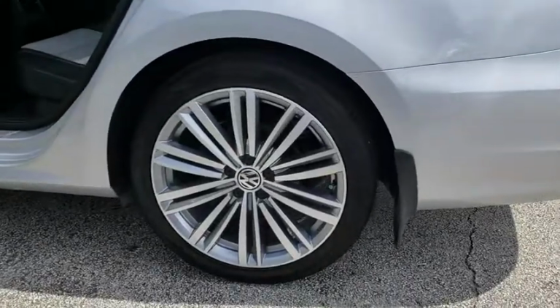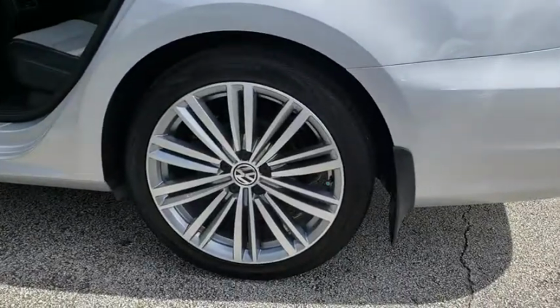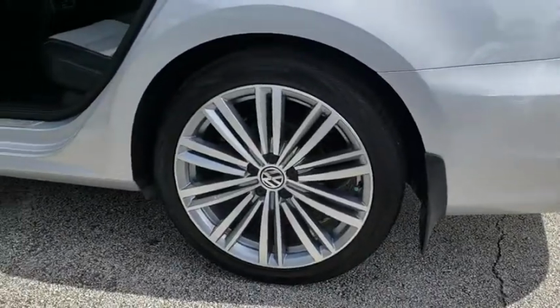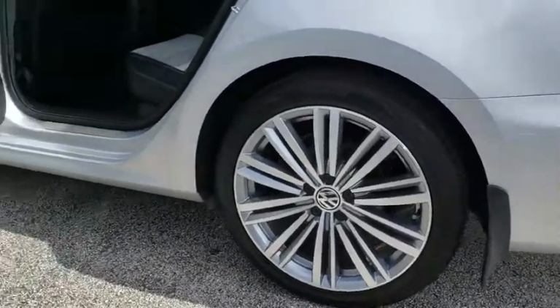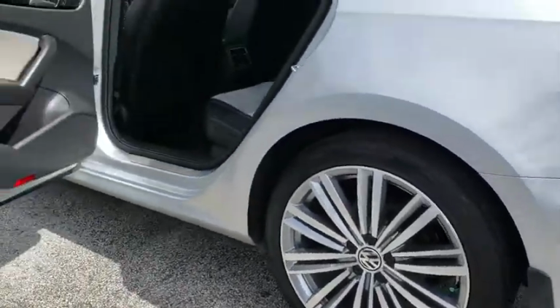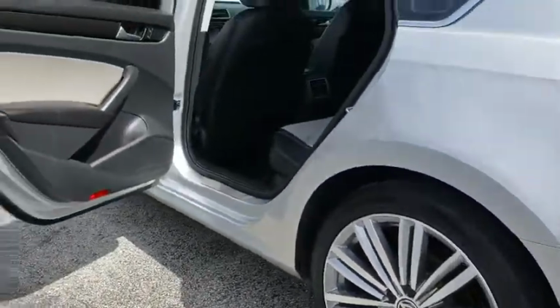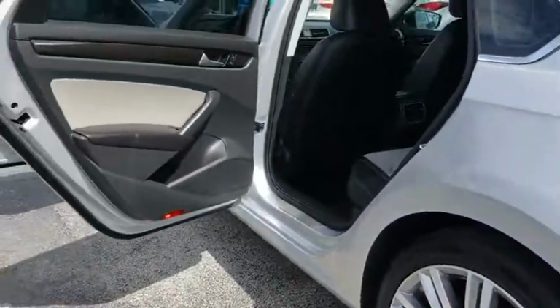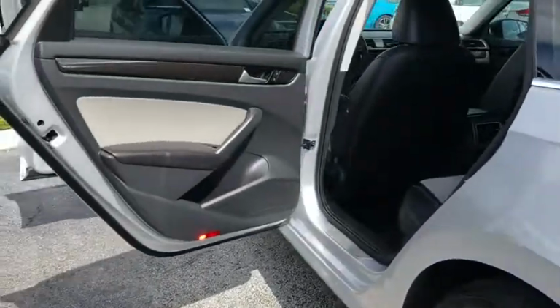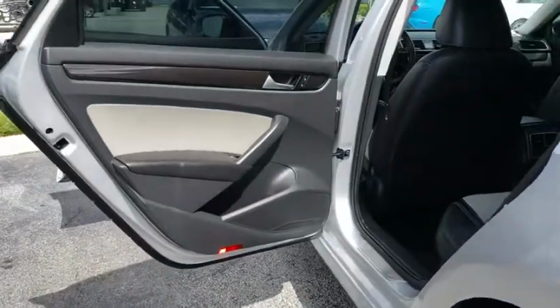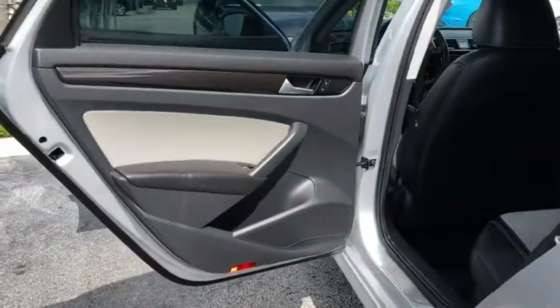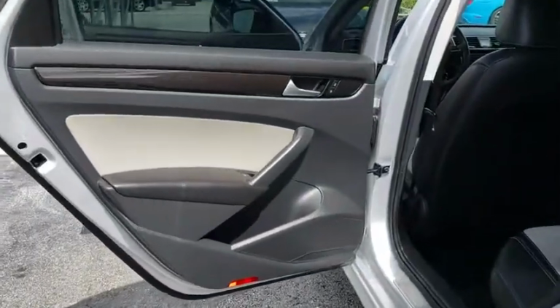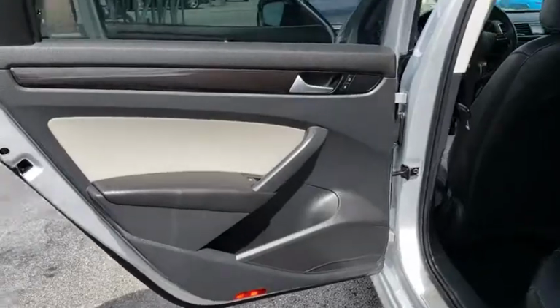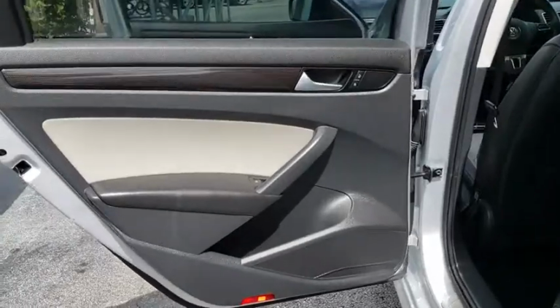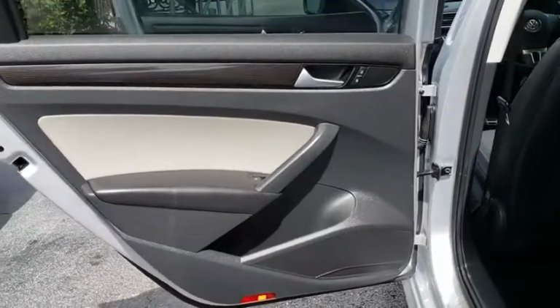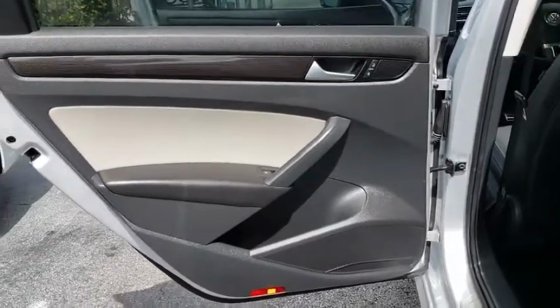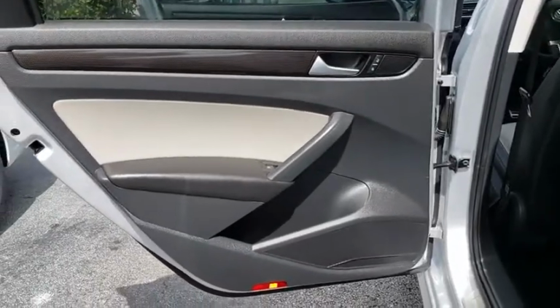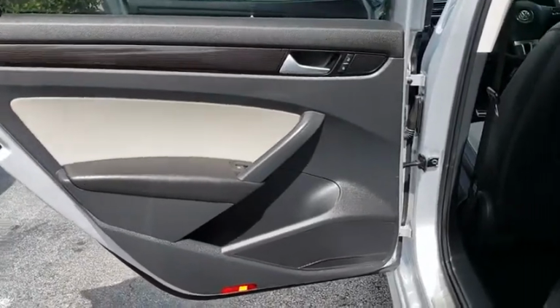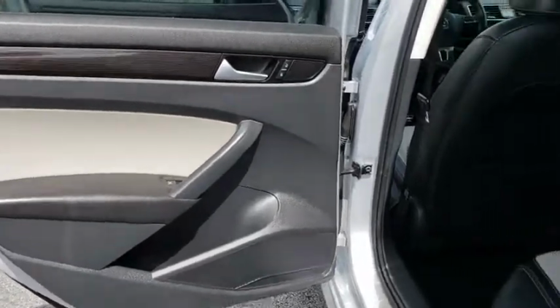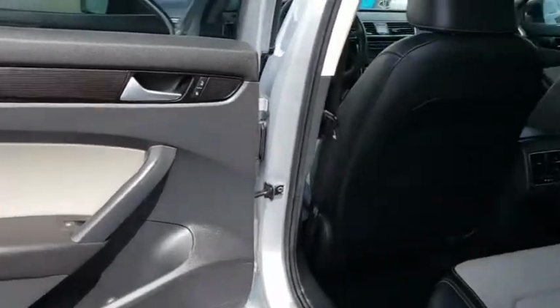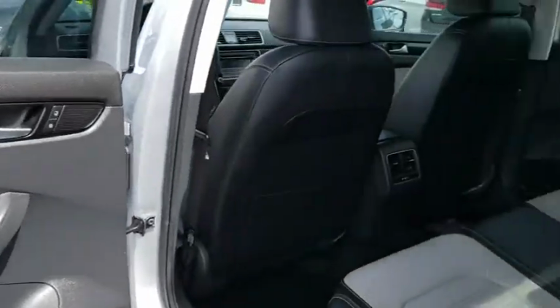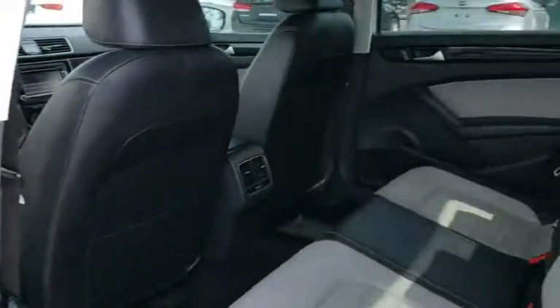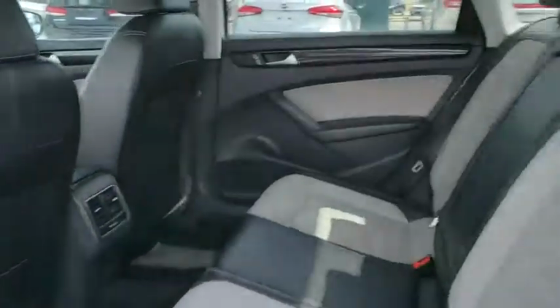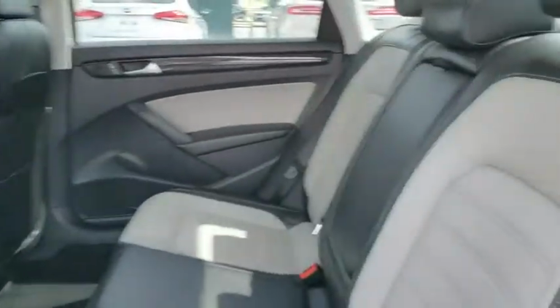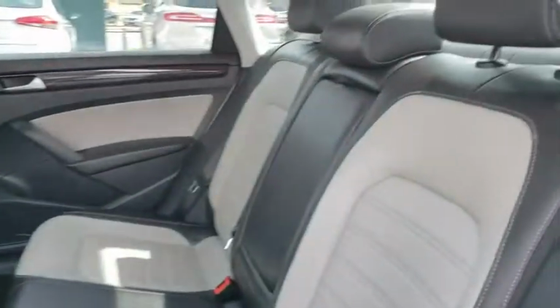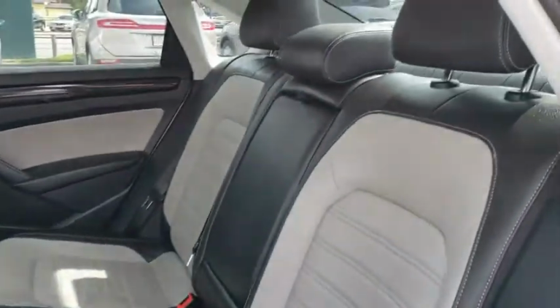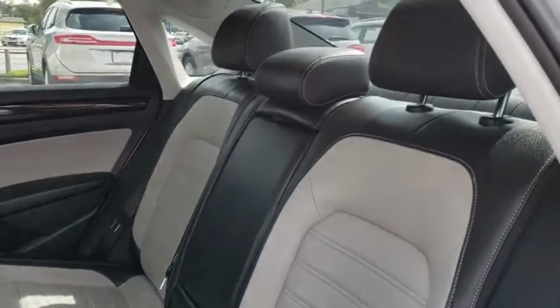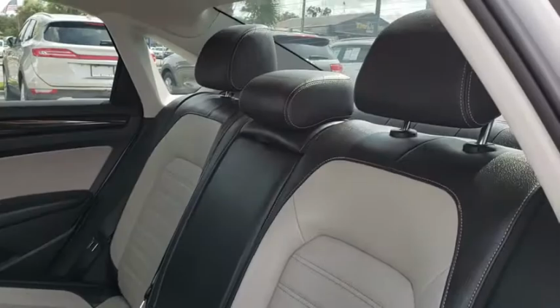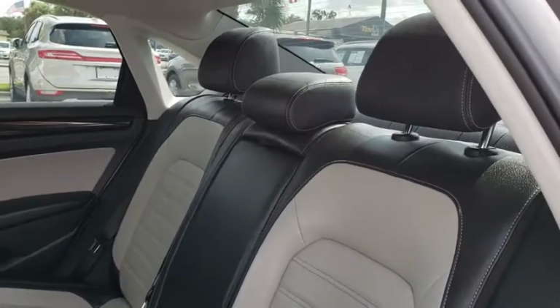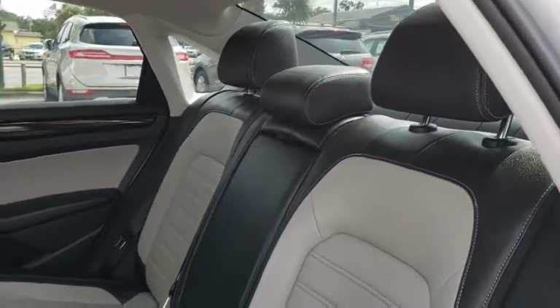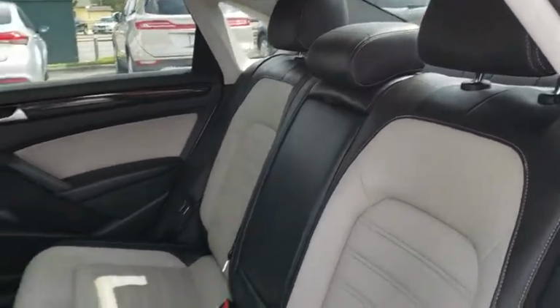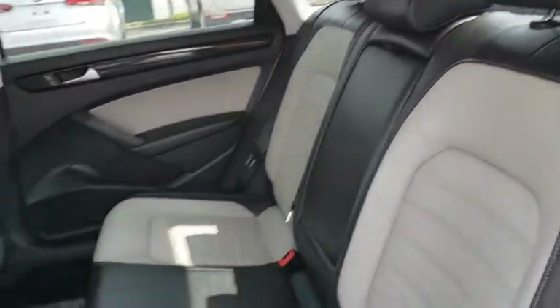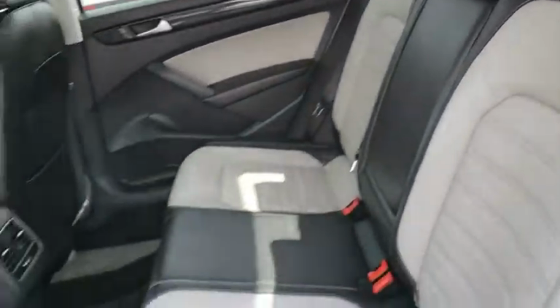Keyless start, eight speakers, power windows, compass, trip computer, MP3 player, CD player, electronic stability control, heated front seats, fog lights.